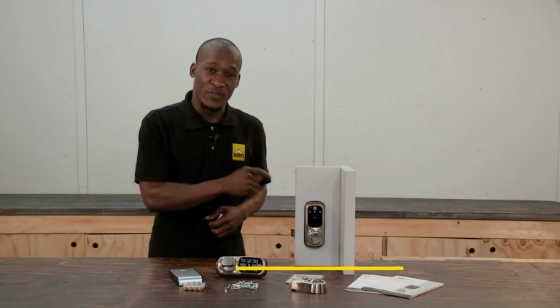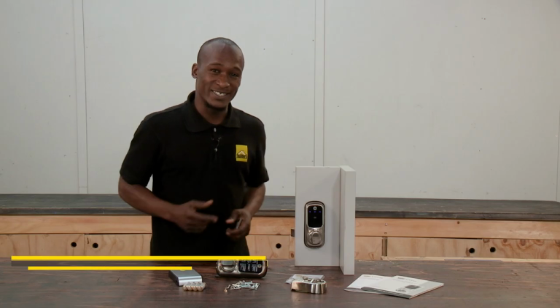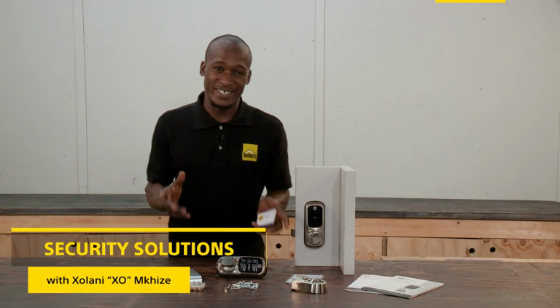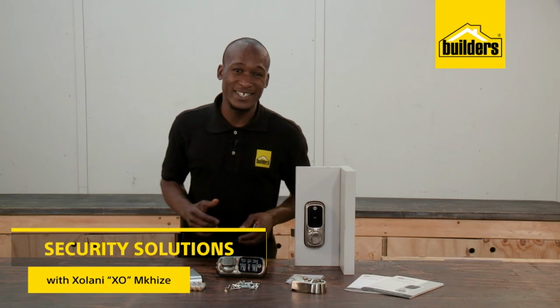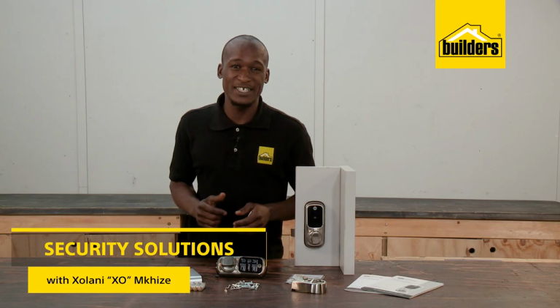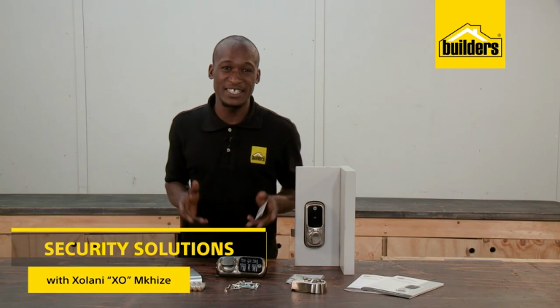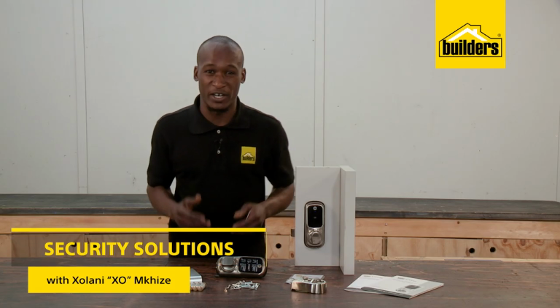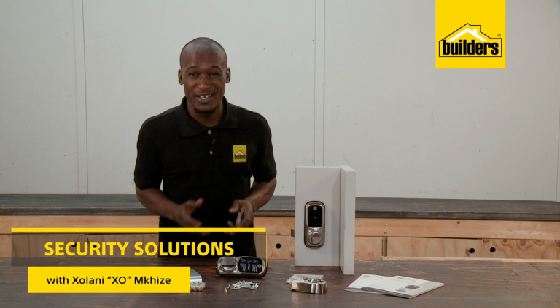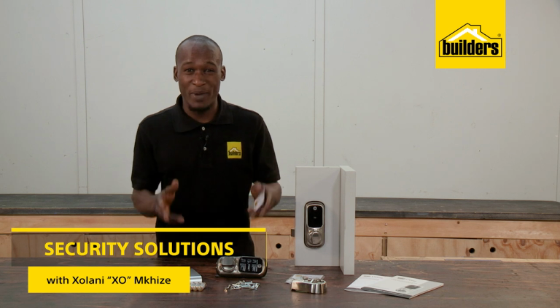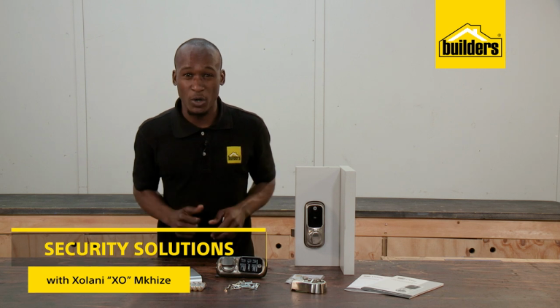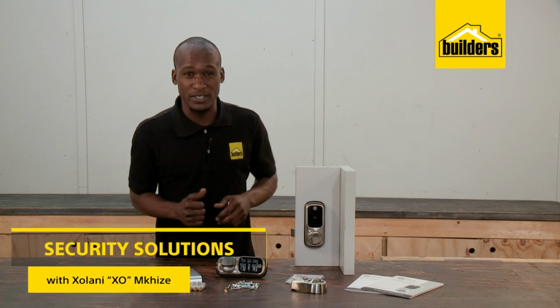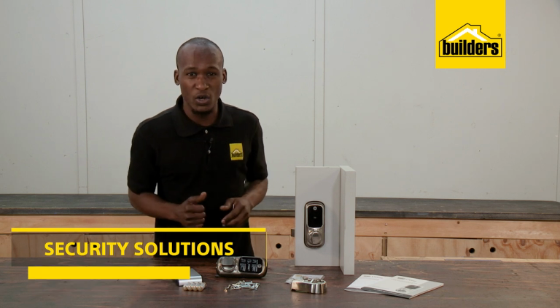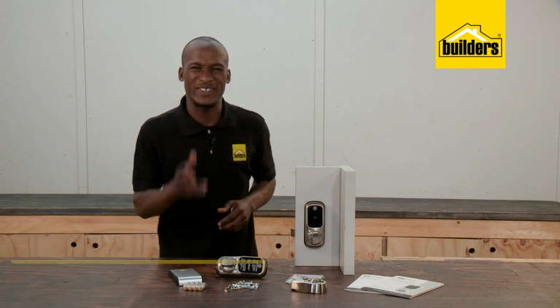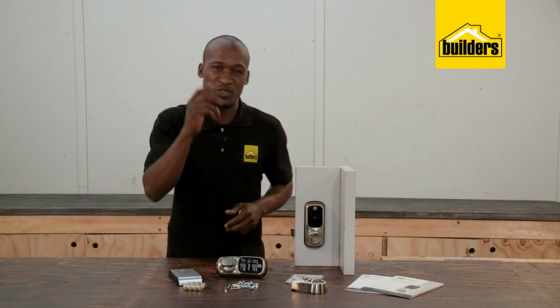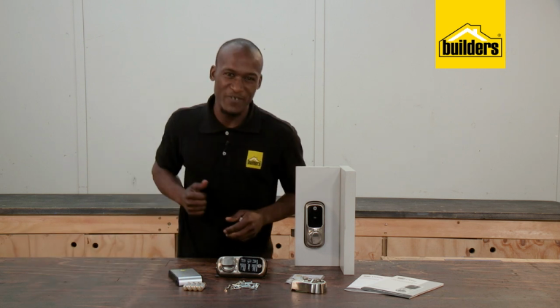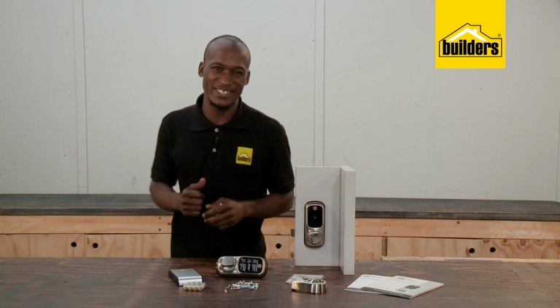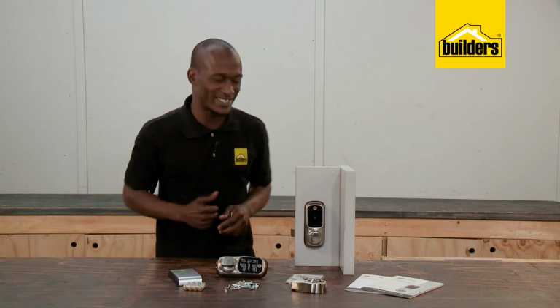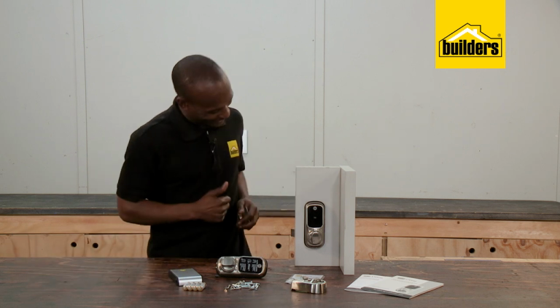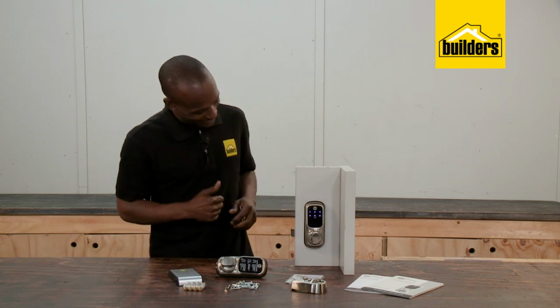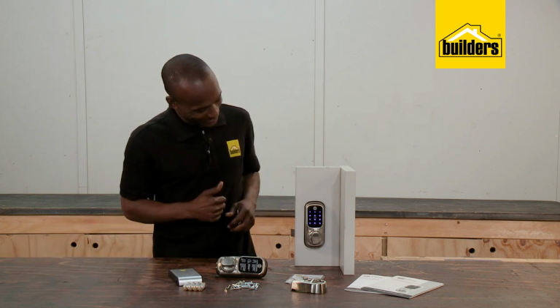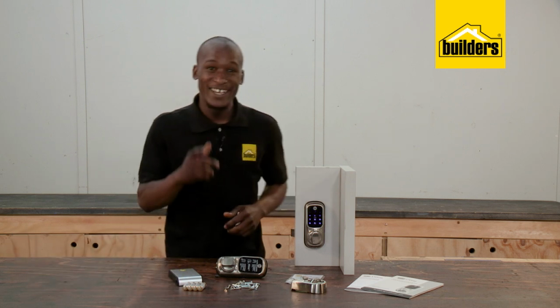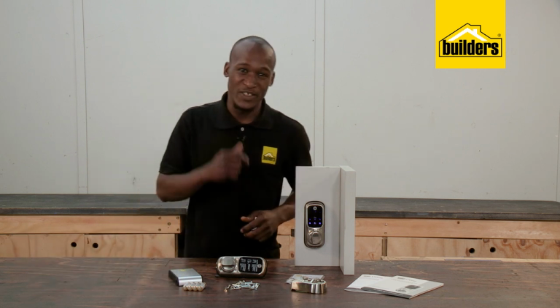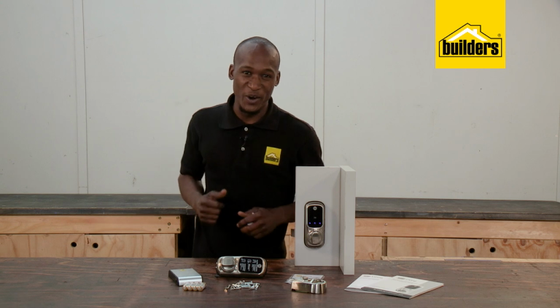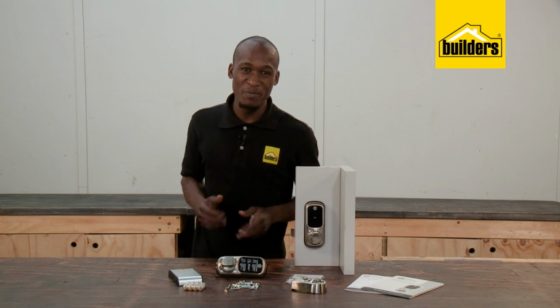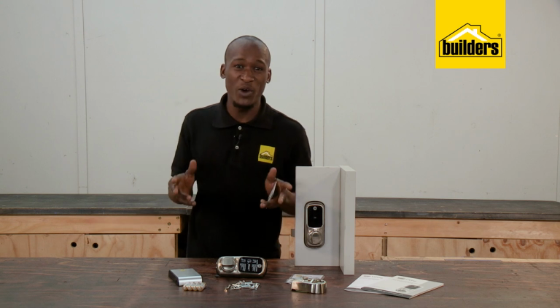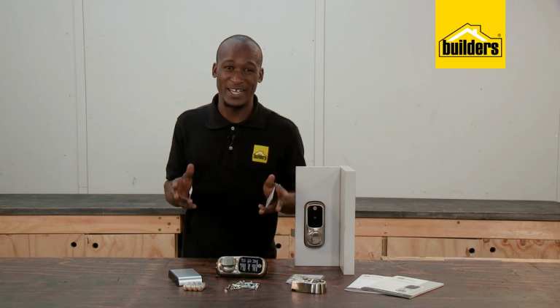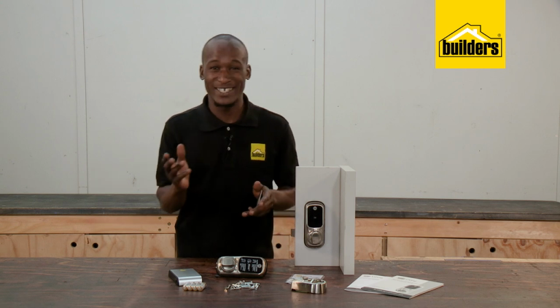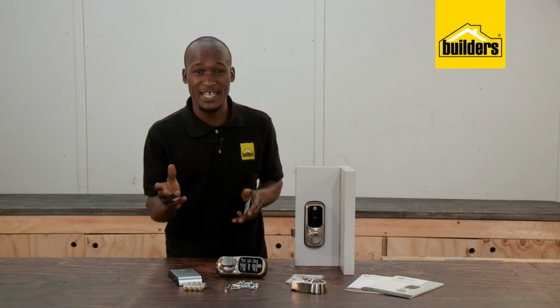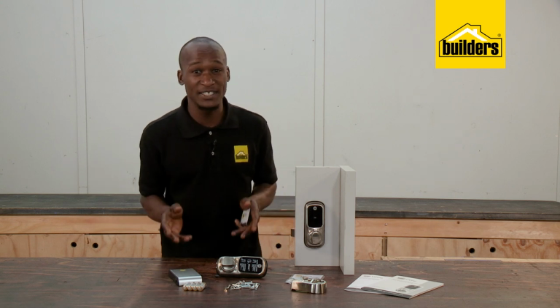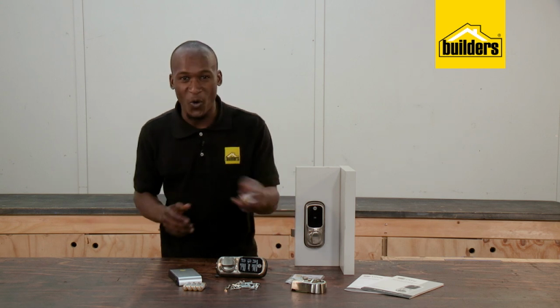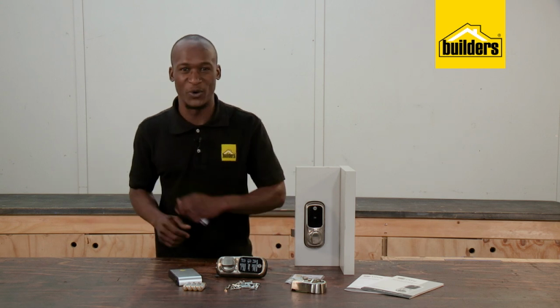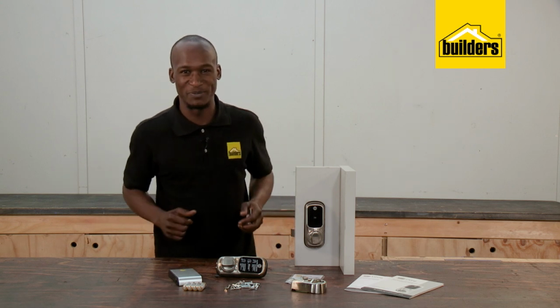This is the Yale Keyless Connected Smart Lock, a battery-operated door lock that gives you great functionality — either at home, the workplace, guest houses, or storerooms.